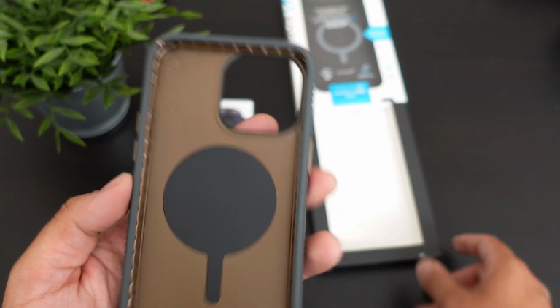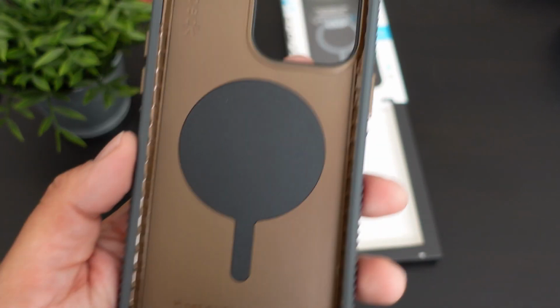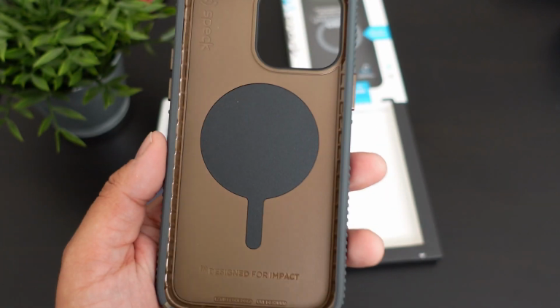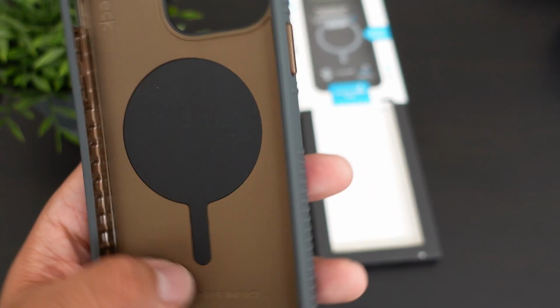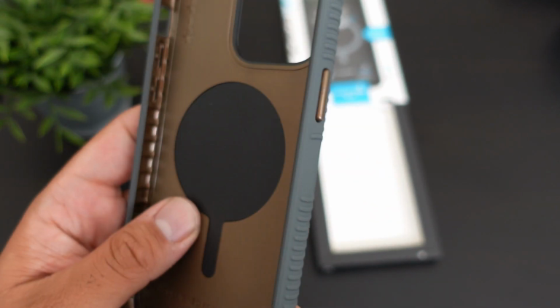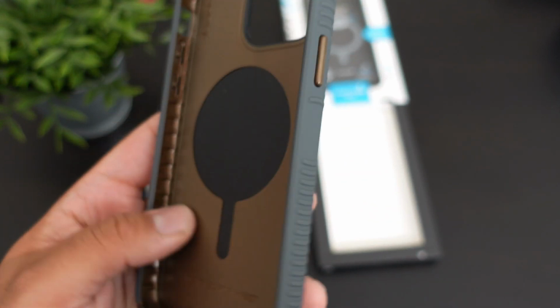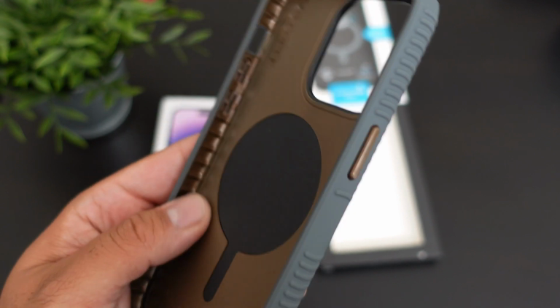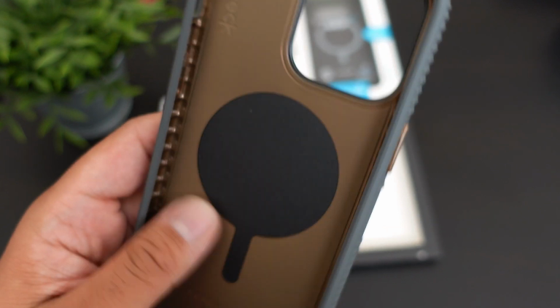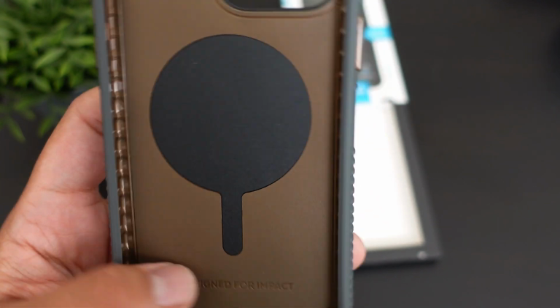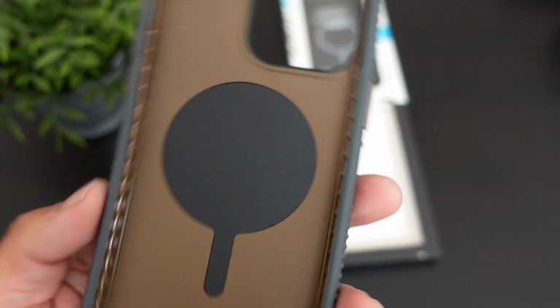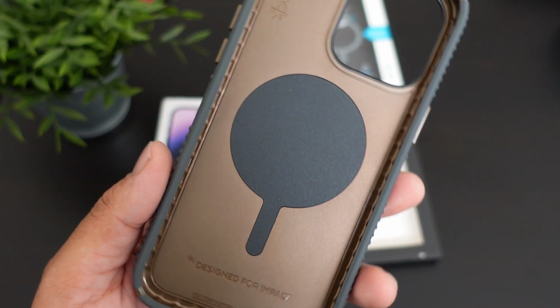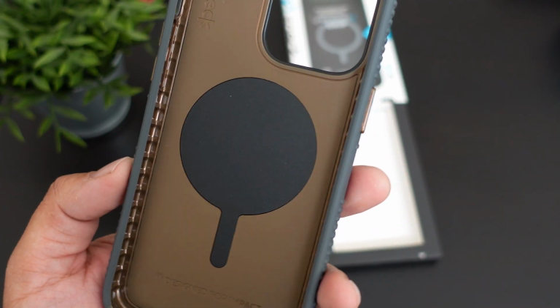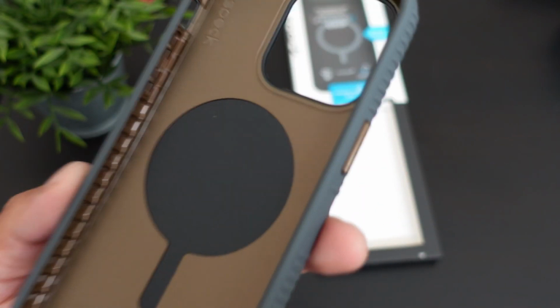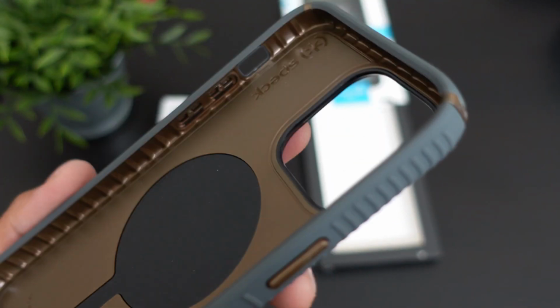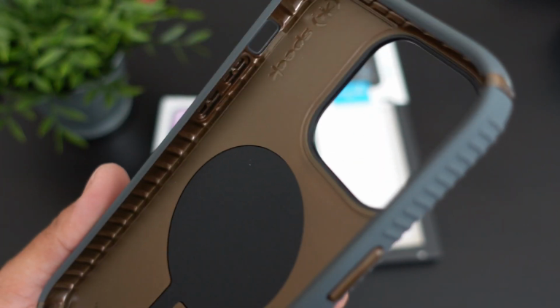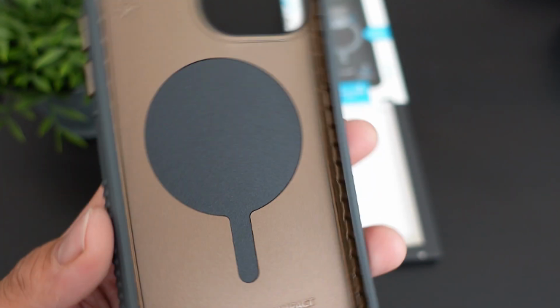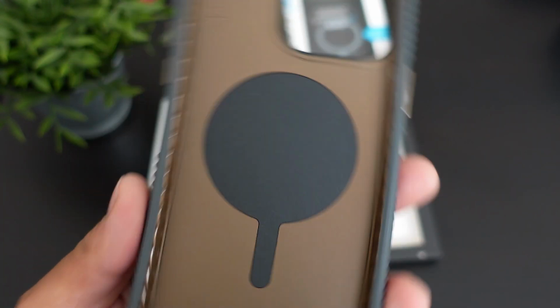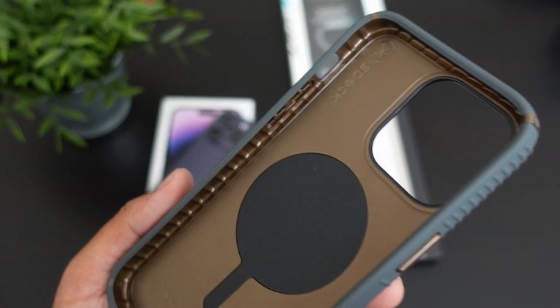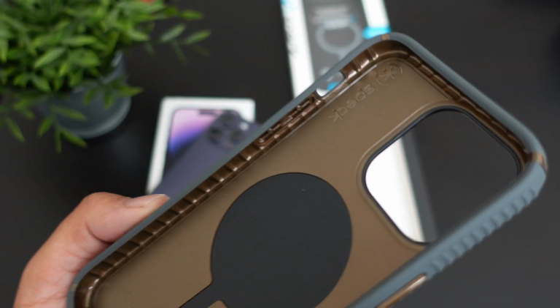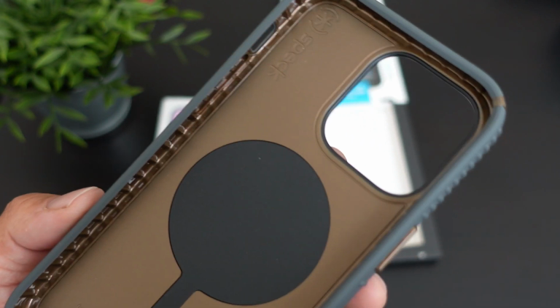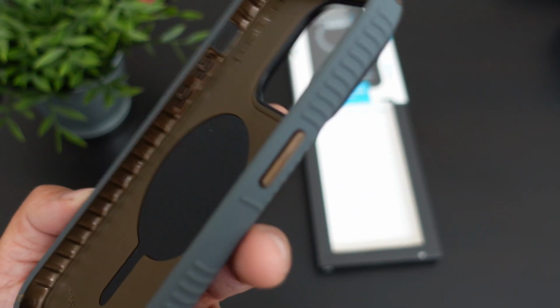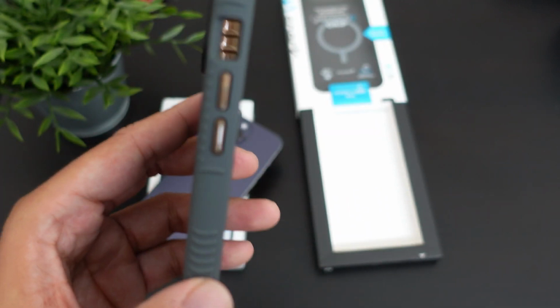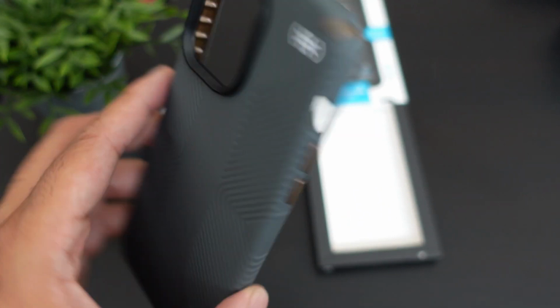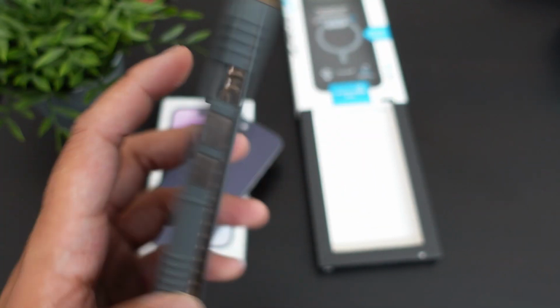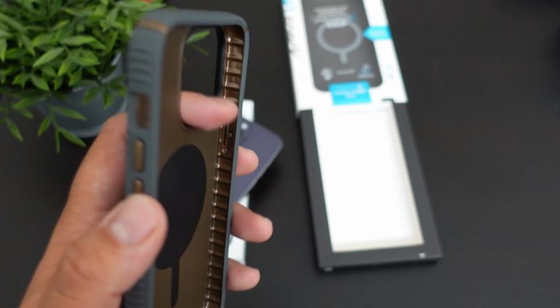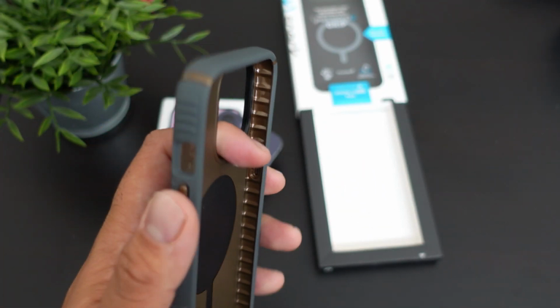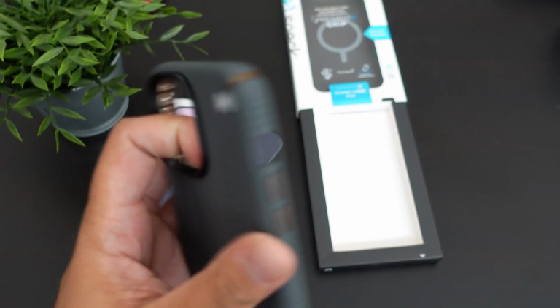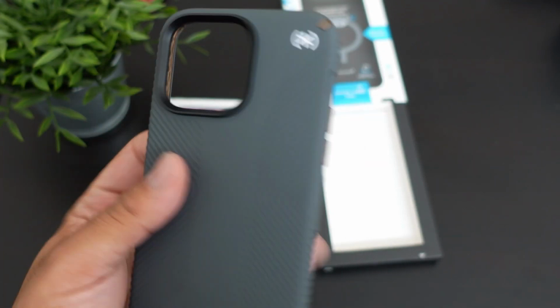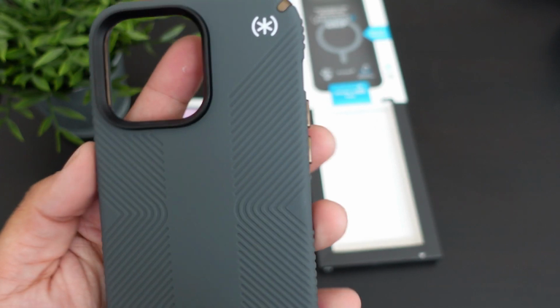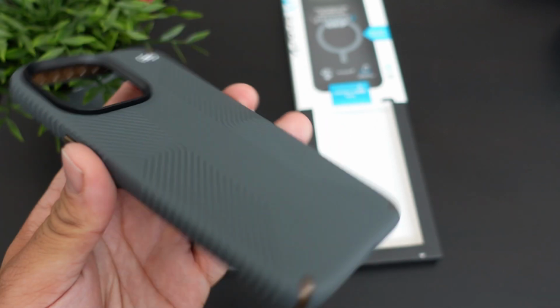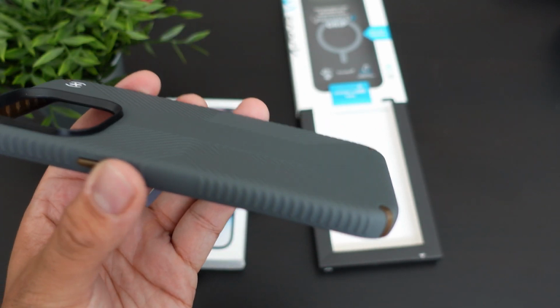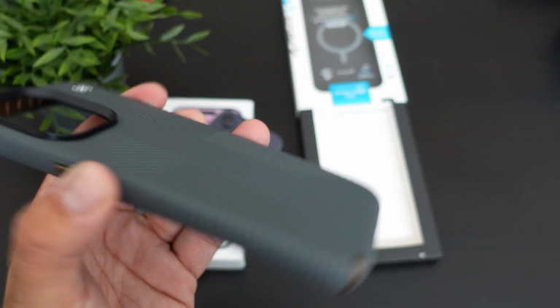On the inside you do have this cognac-looking color — pretty different. I've never seen that from Speck where they went with a brown on the inside, and it looks like the accents are also brown. Really, really nice.